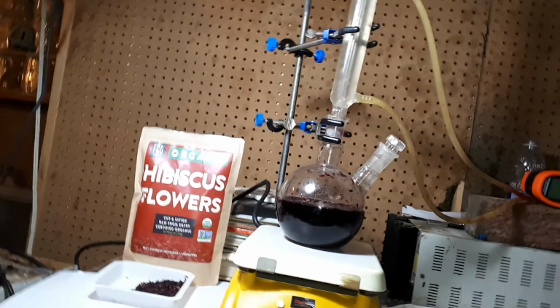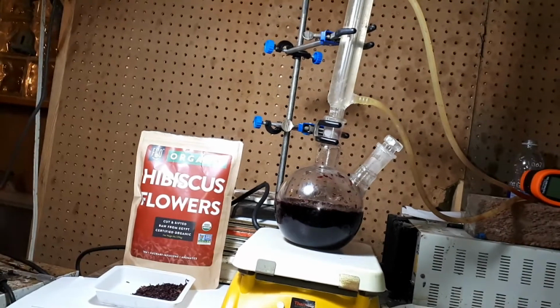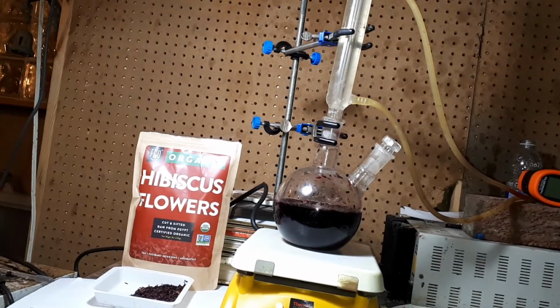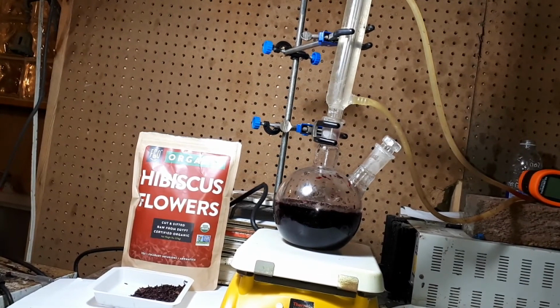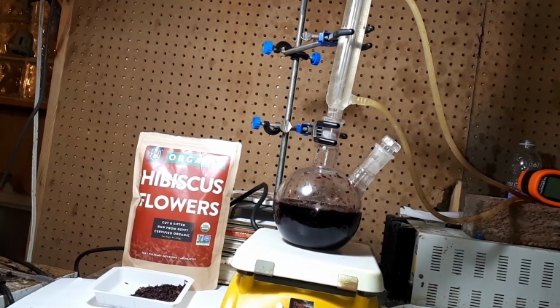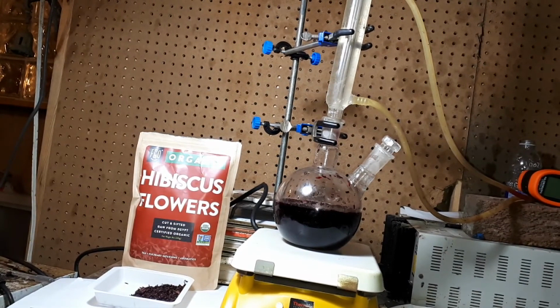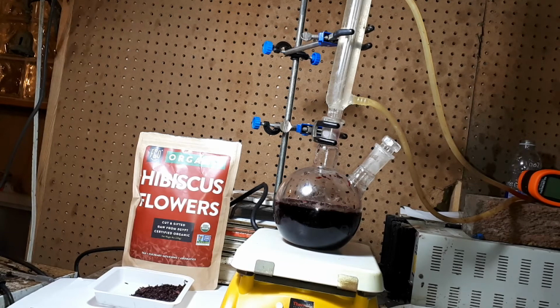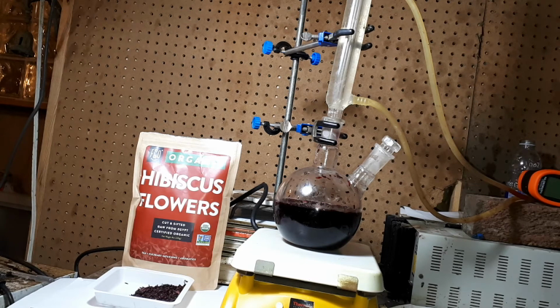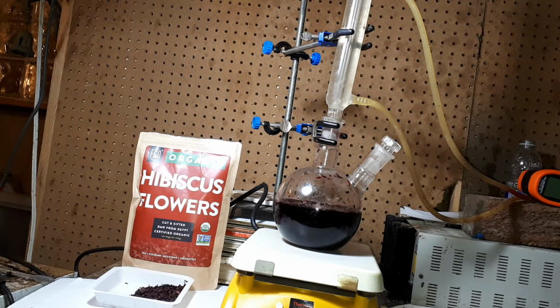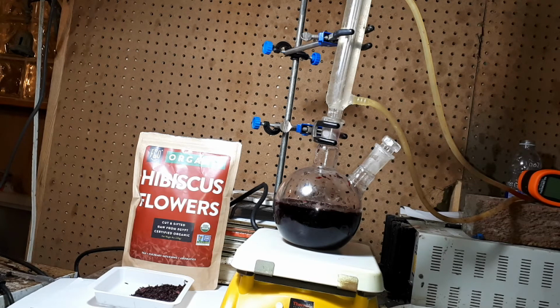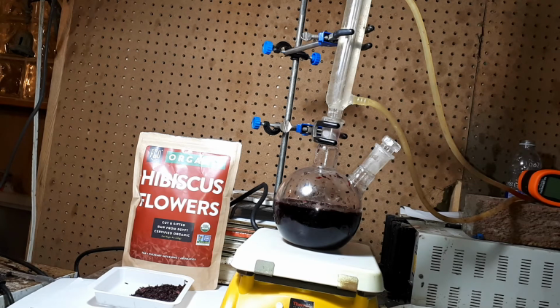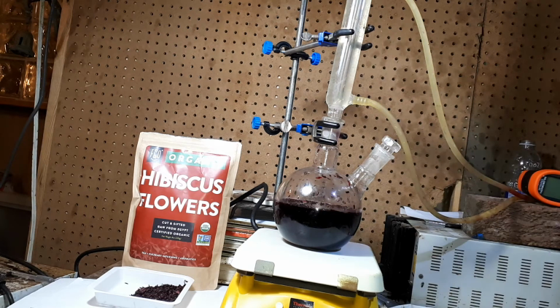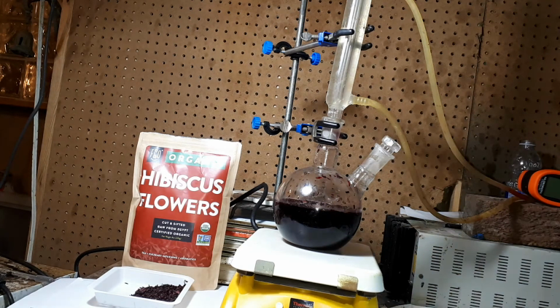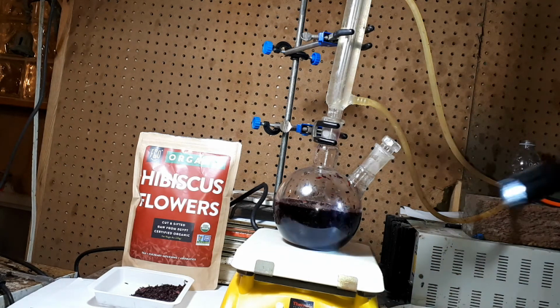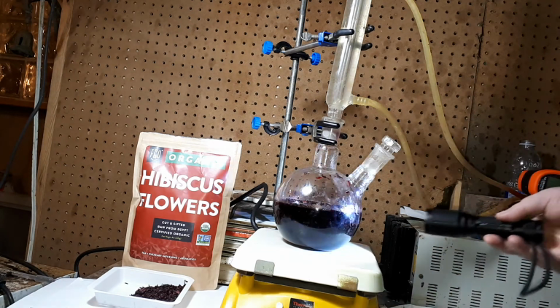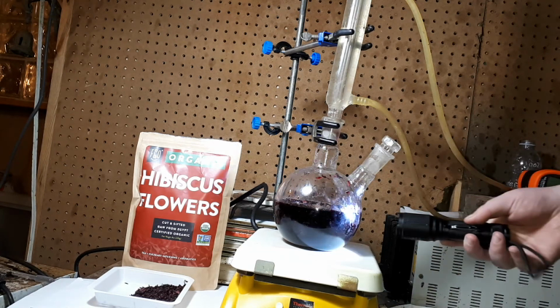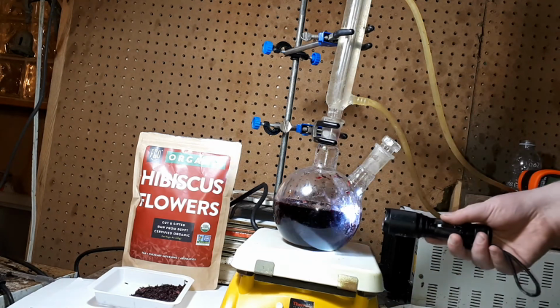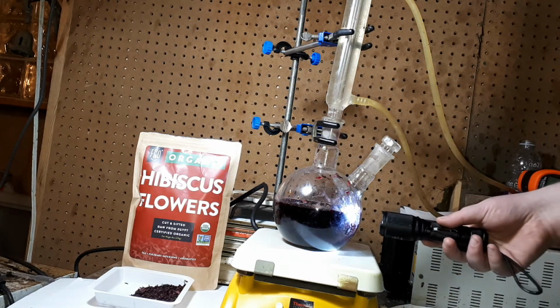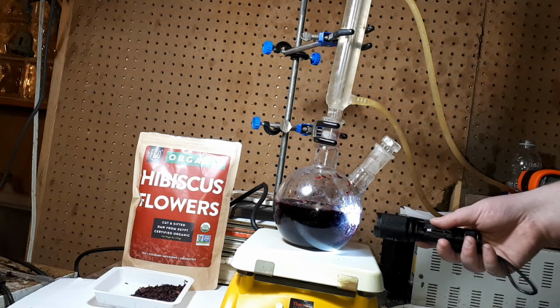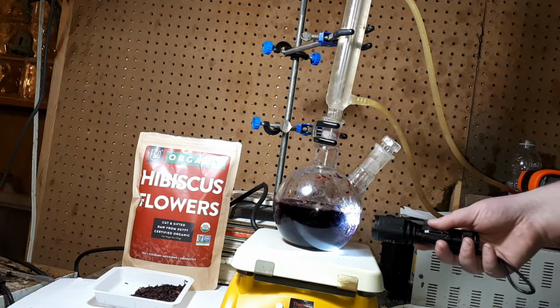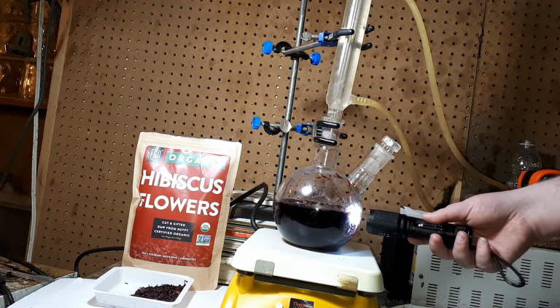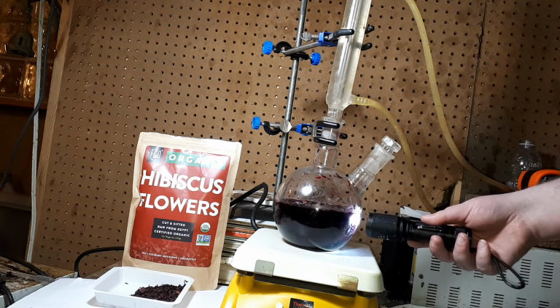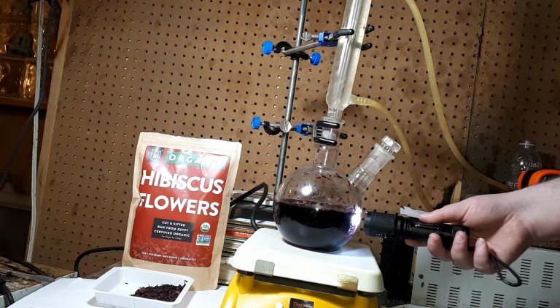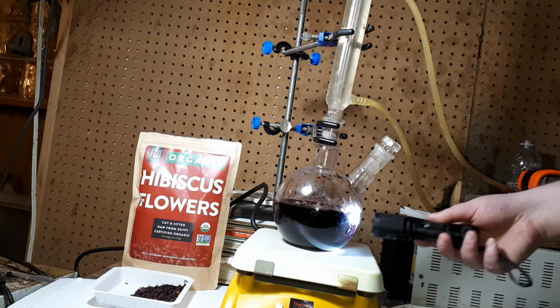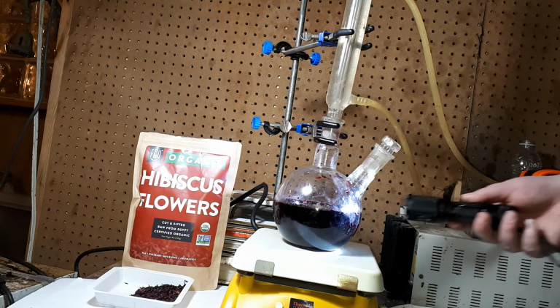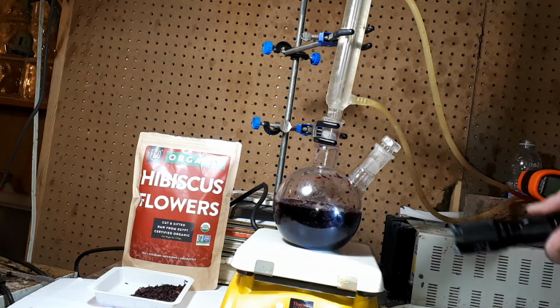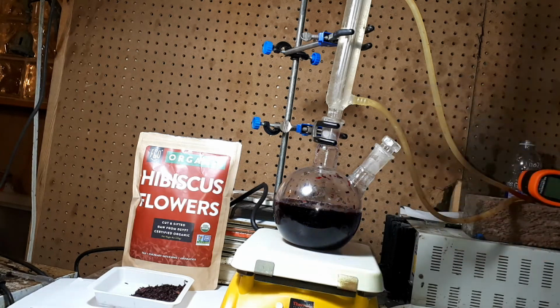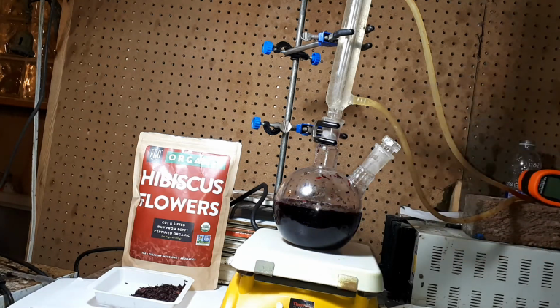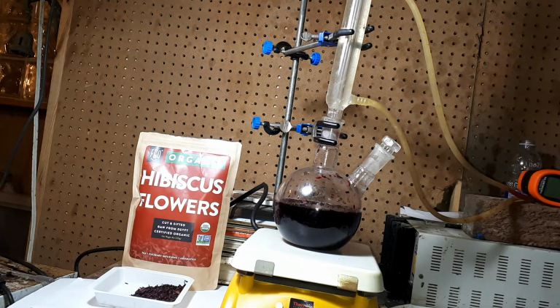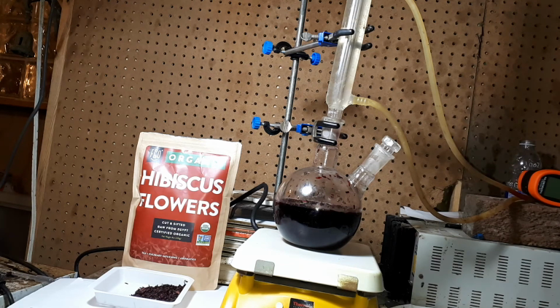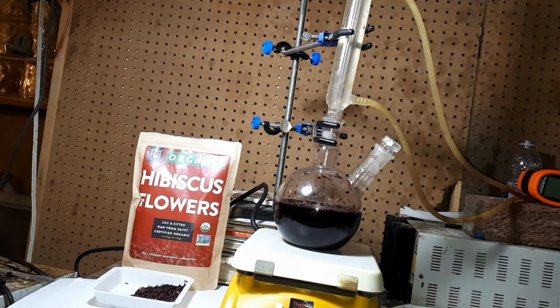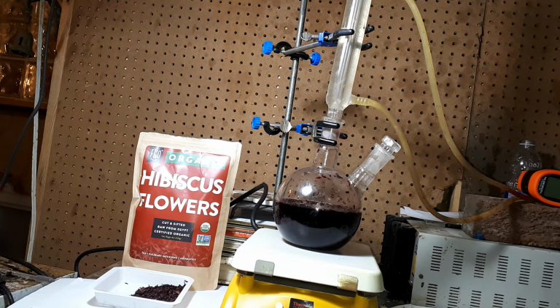I got this from Nada Makes, her YouTube channel. I found out that if you make it alkaline with base, it breaks down and turns into a brown color. So you have to keep it acidic.